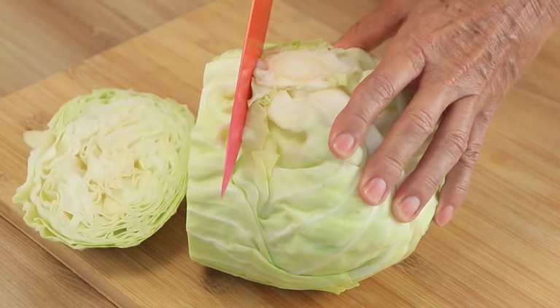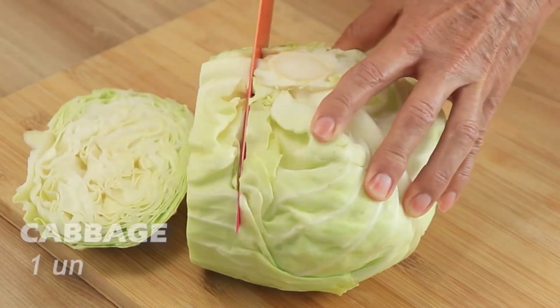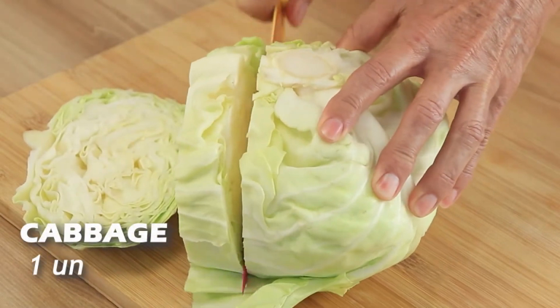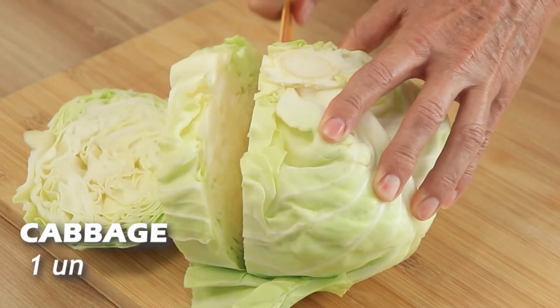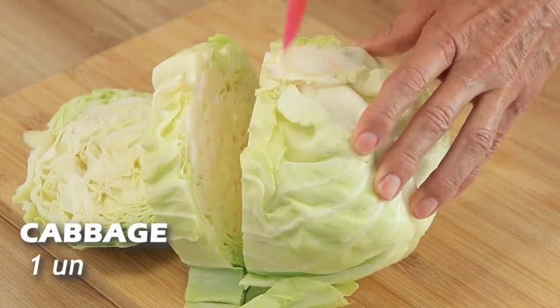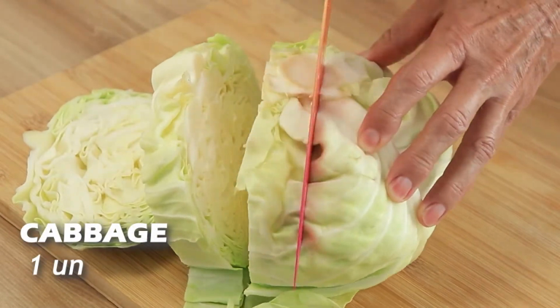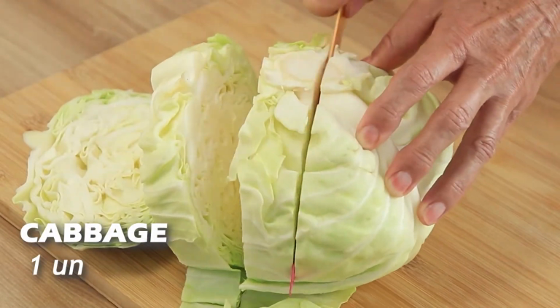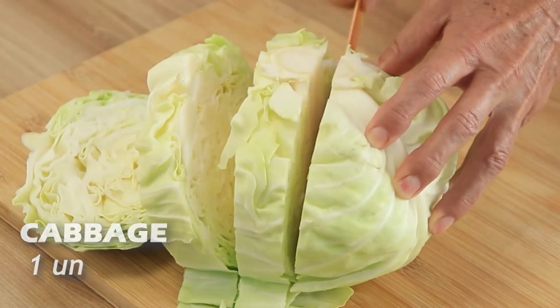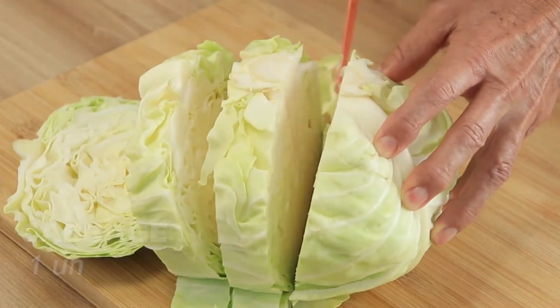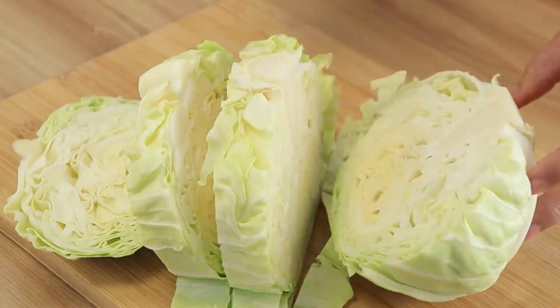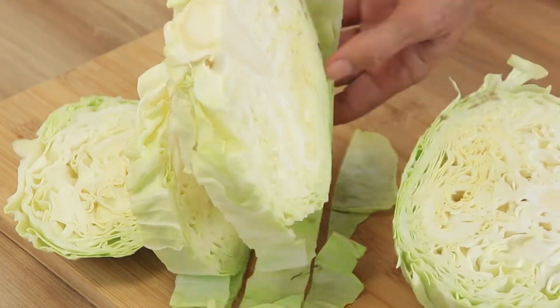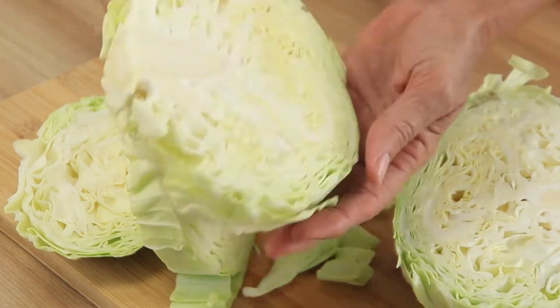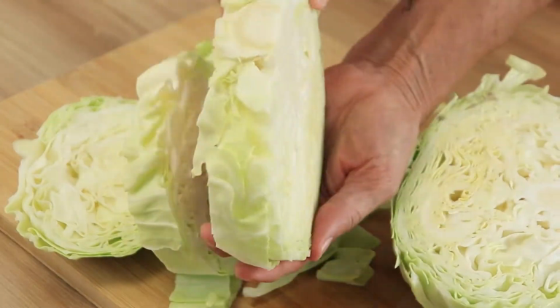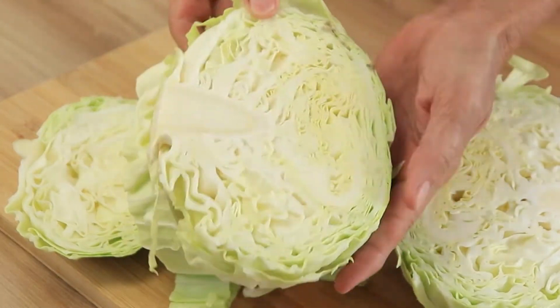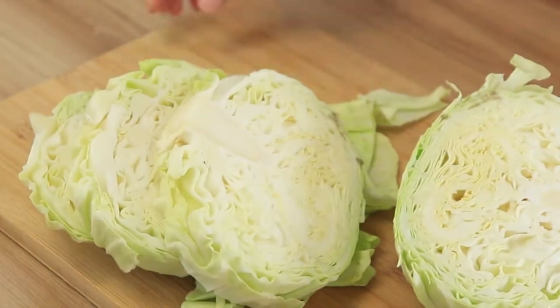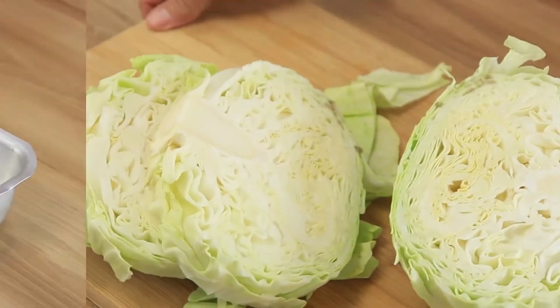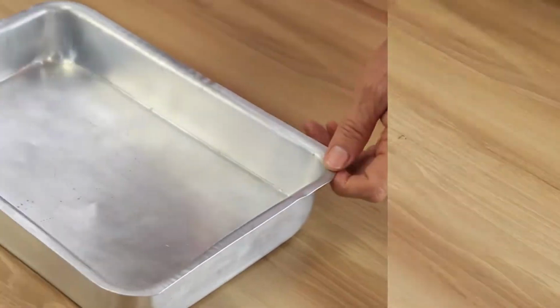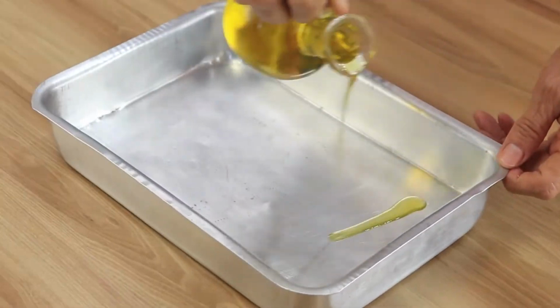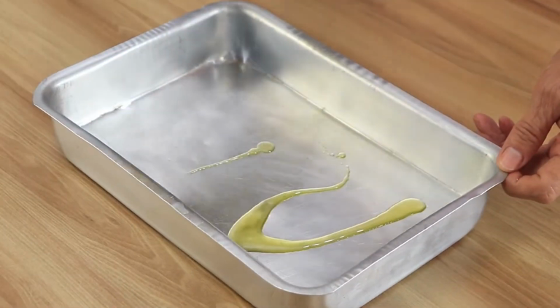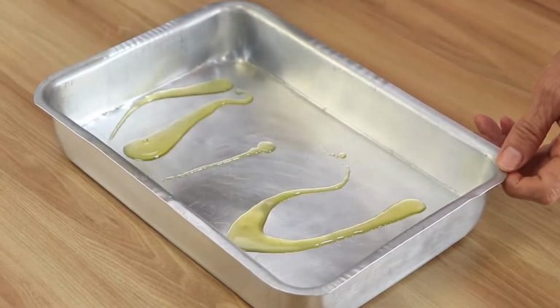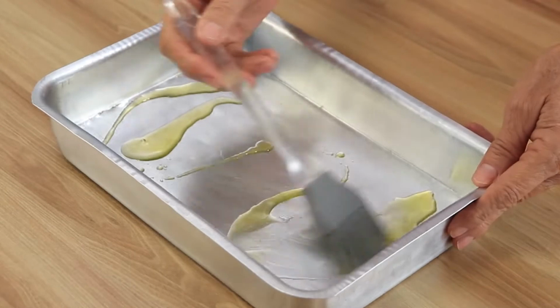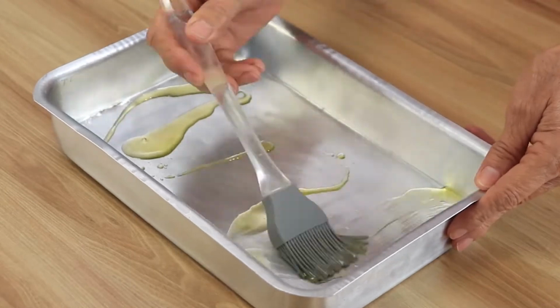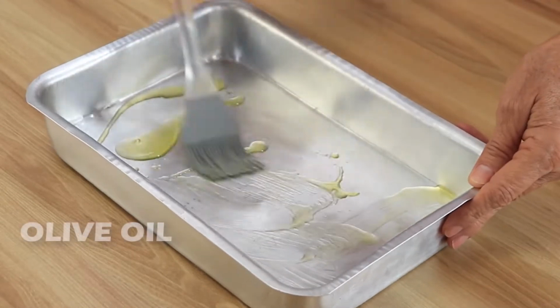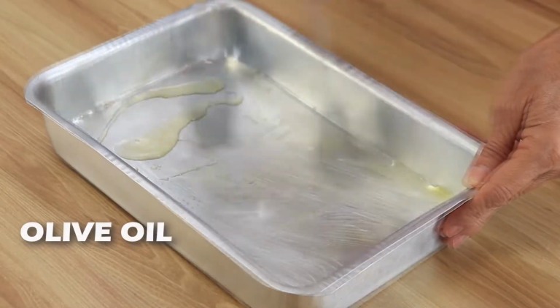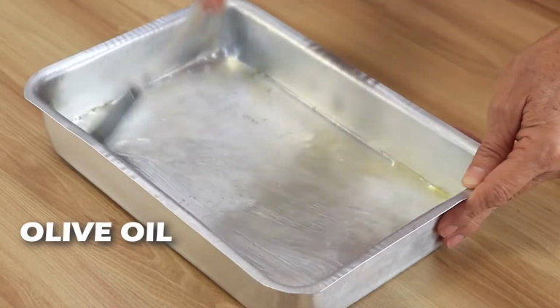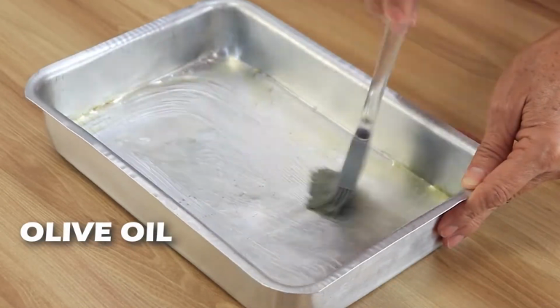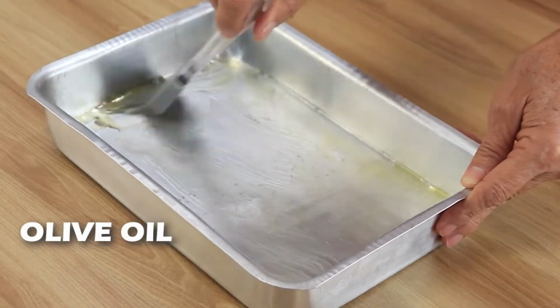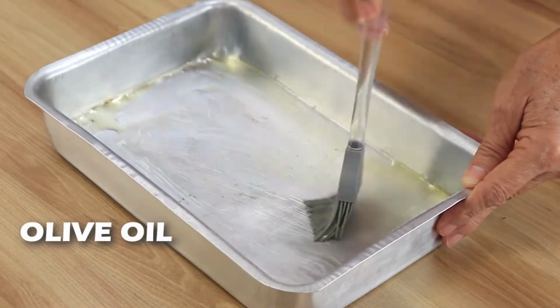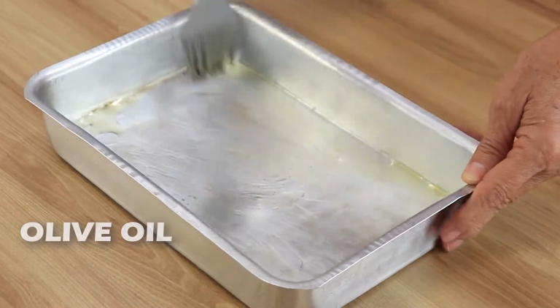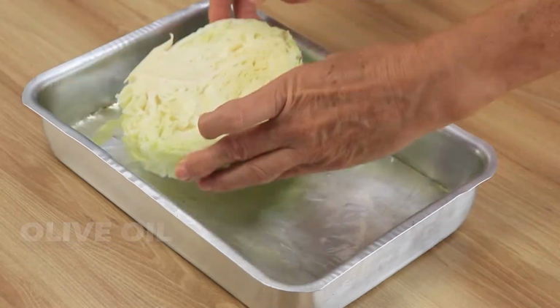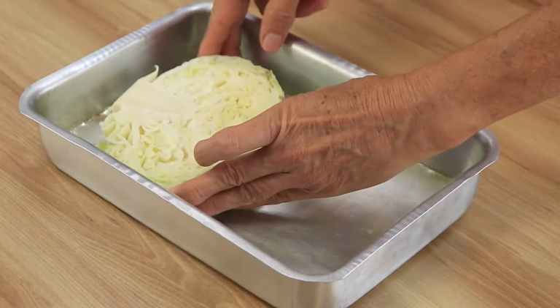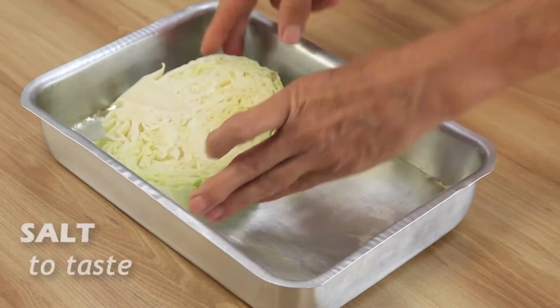For this recipe, we will start with half a cabbage. Cut it into very thick slices, like this. In a baking pan, add olive oil. Spread it well with a brush, greasing the entire pan.